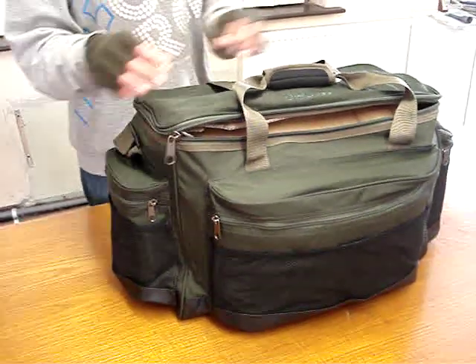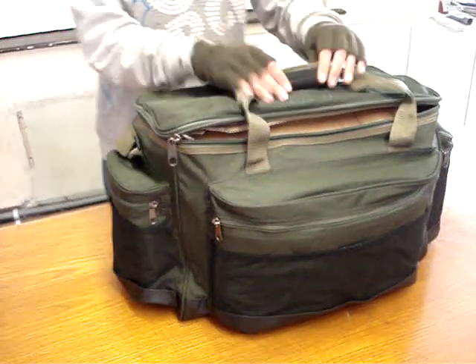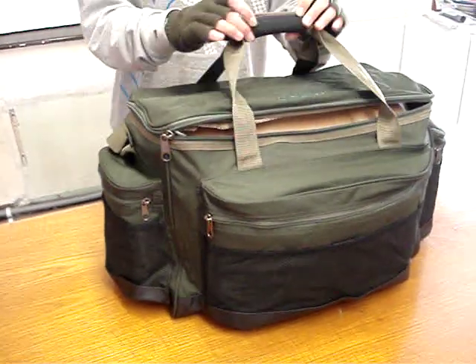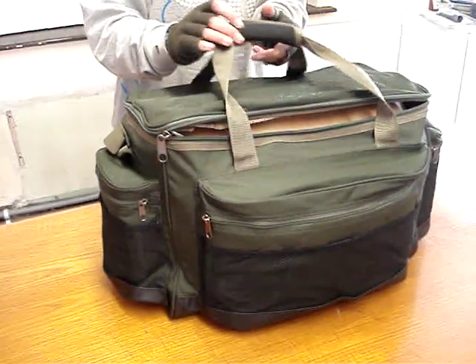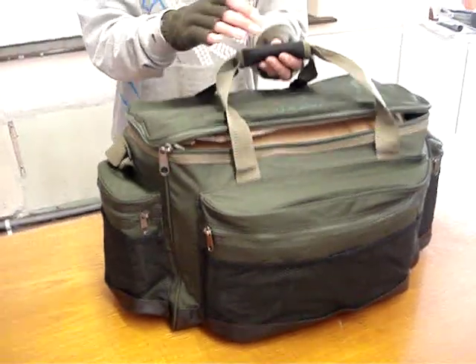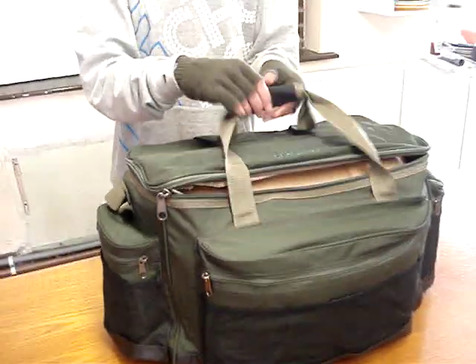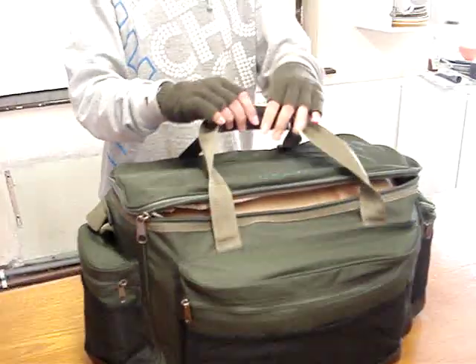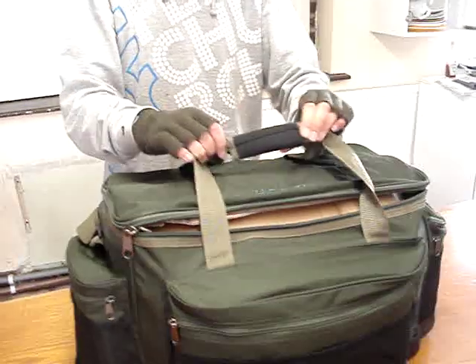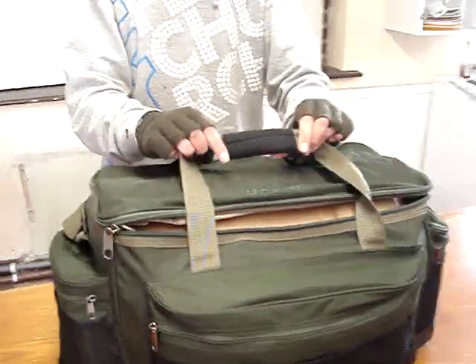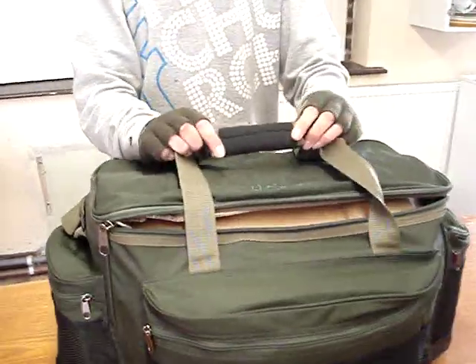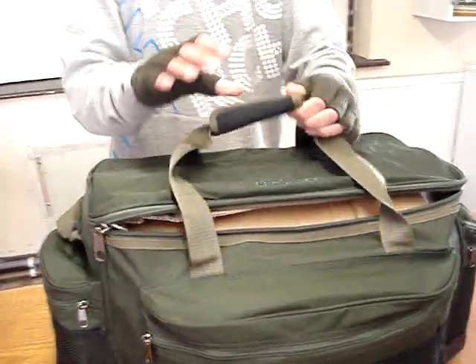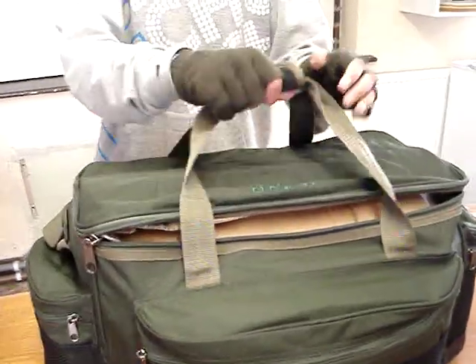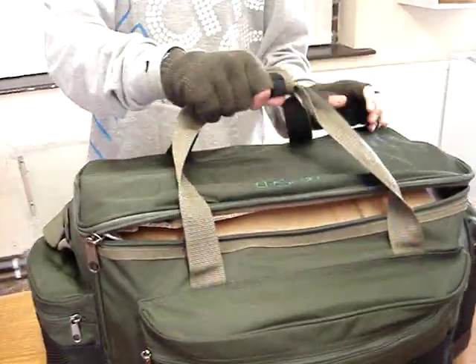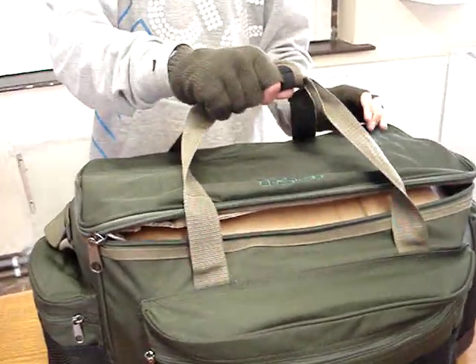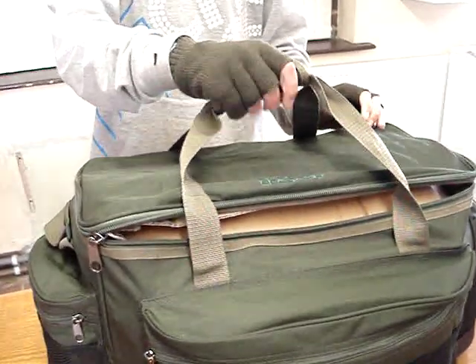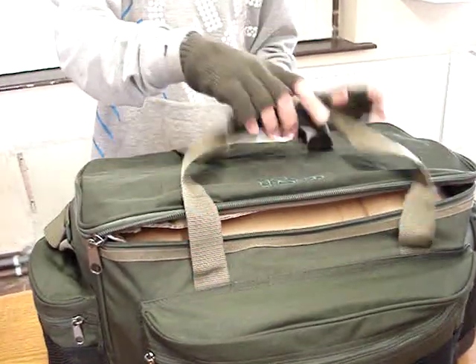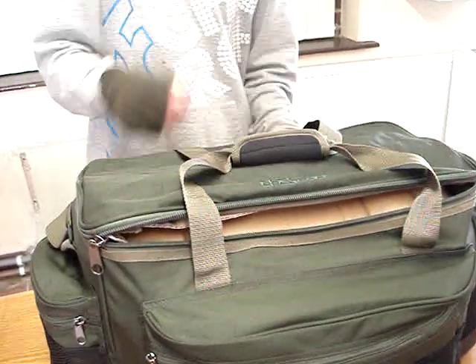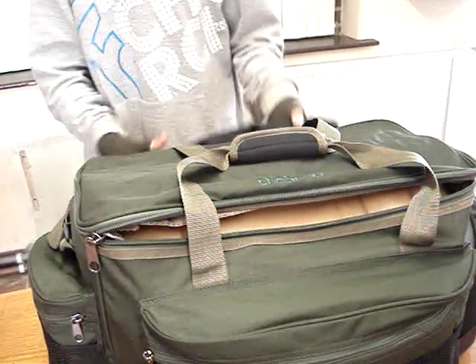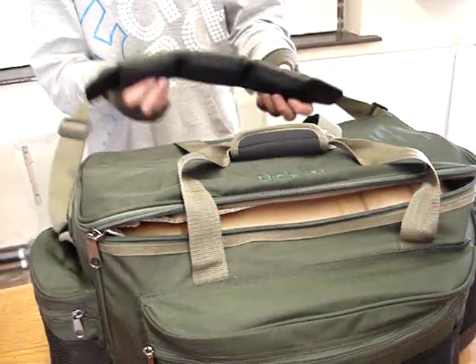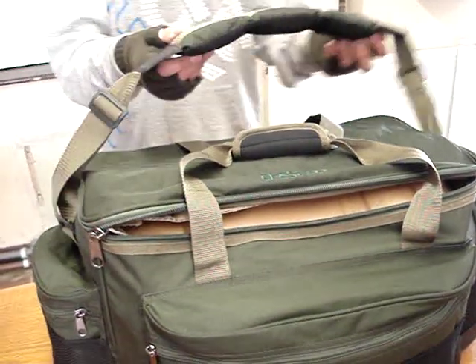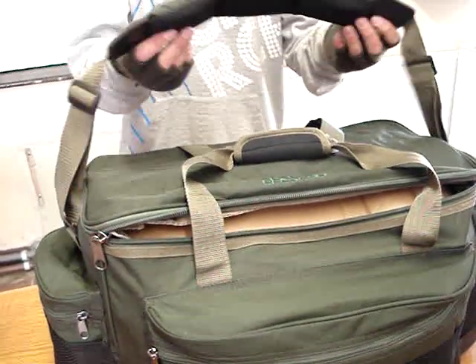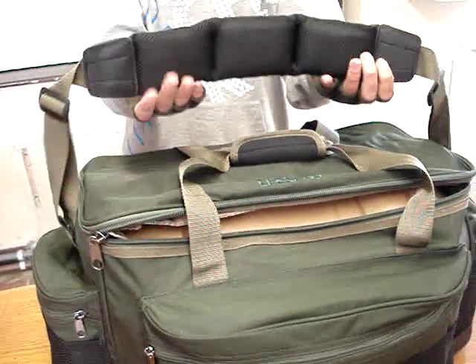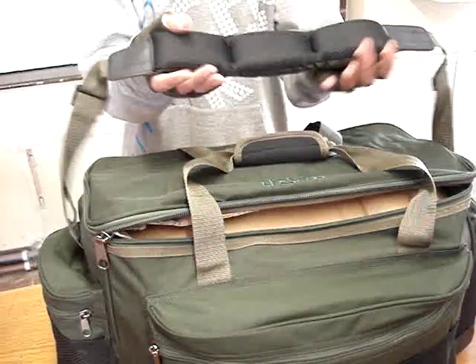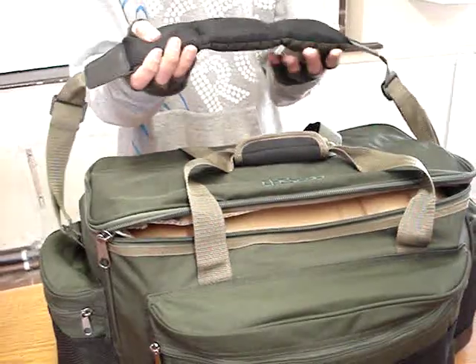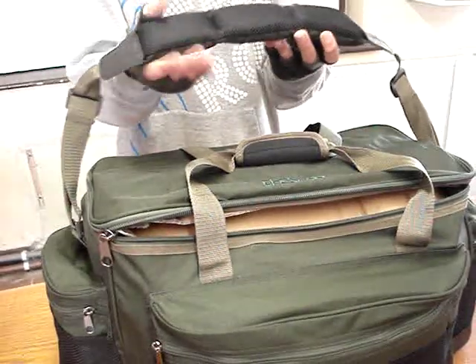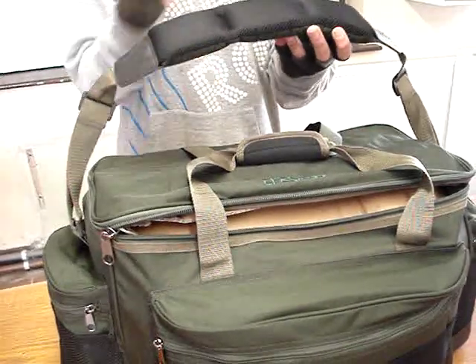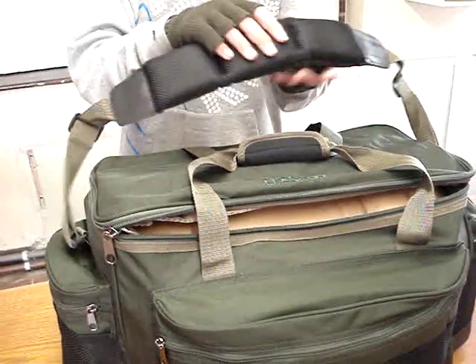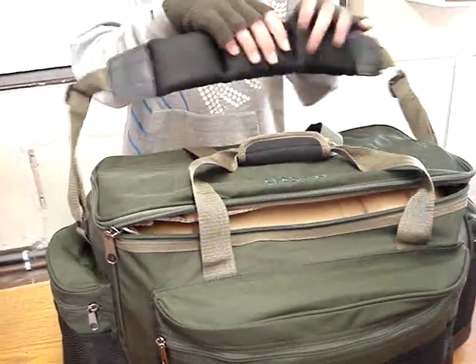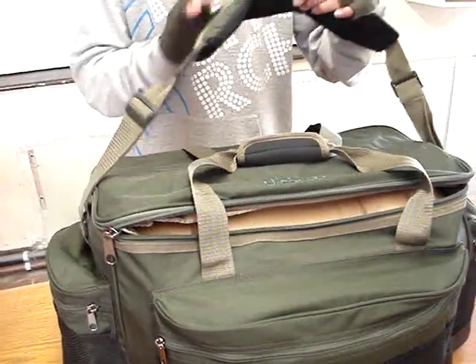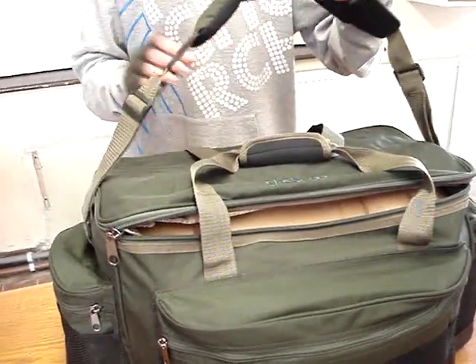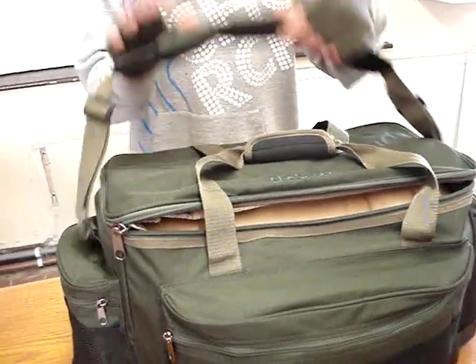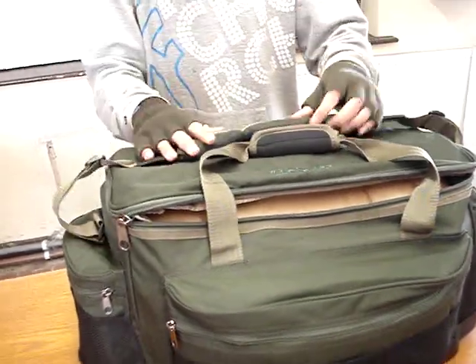Going on to the straps, you've got a neoprene hand strap, you've got a shoulder strap which is fully padded — that won't slip off your shoulder, no problem at all.